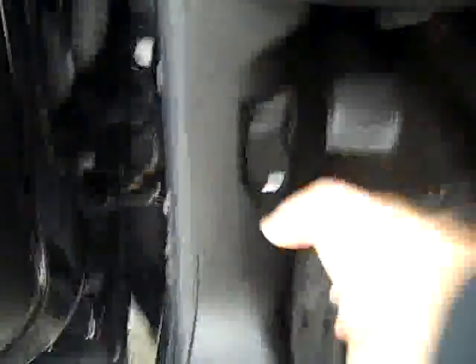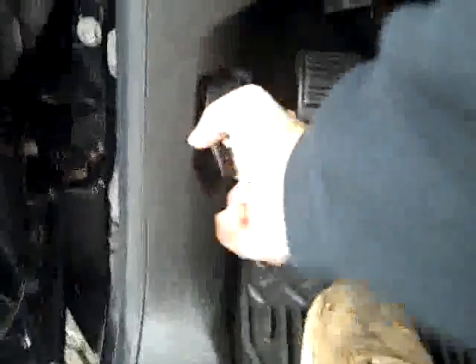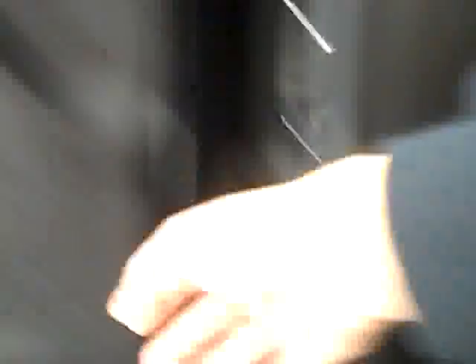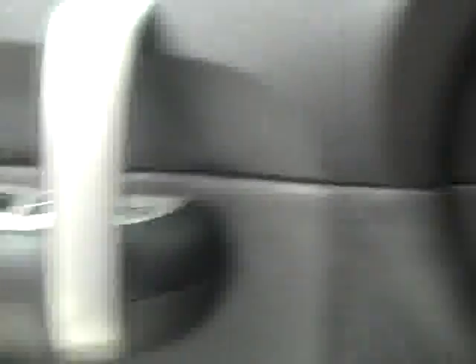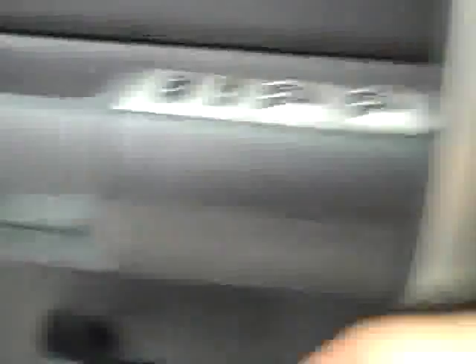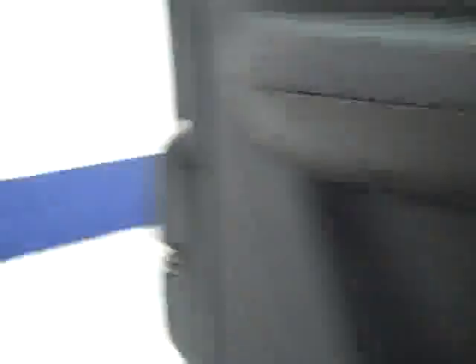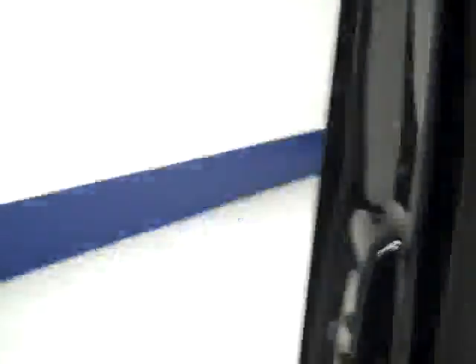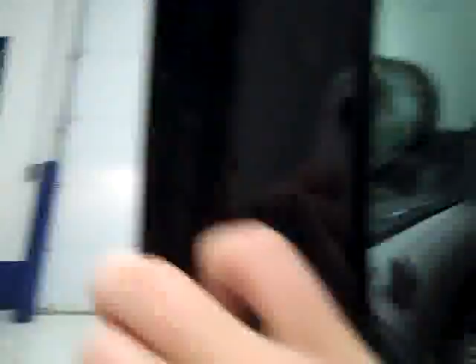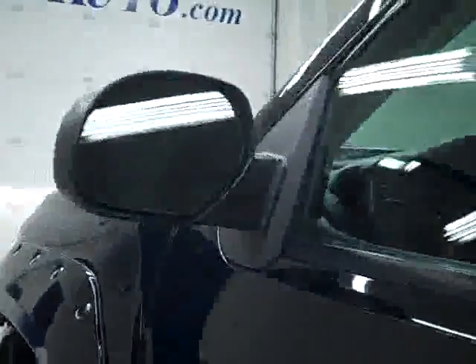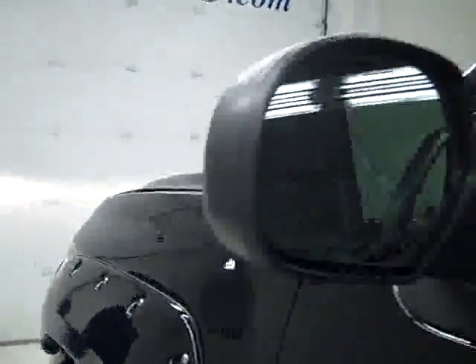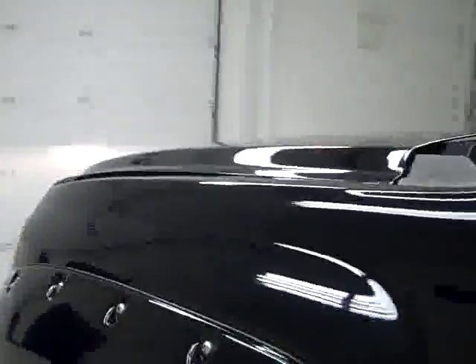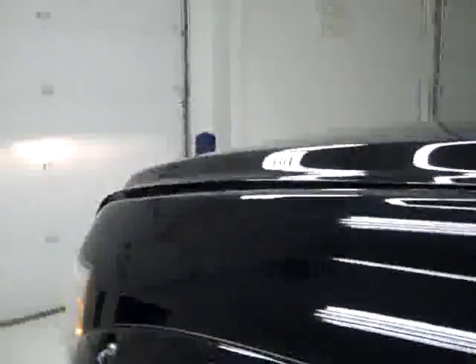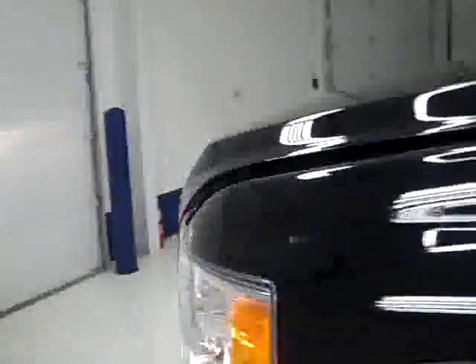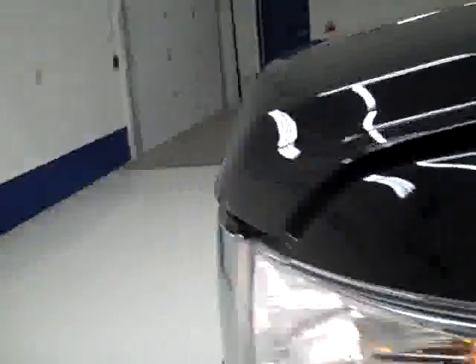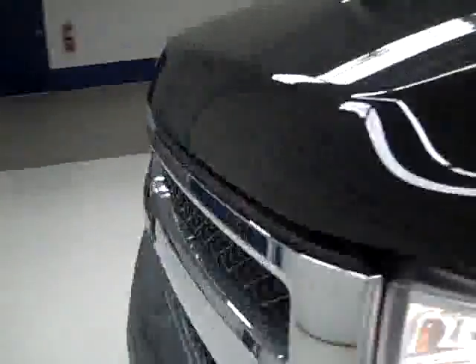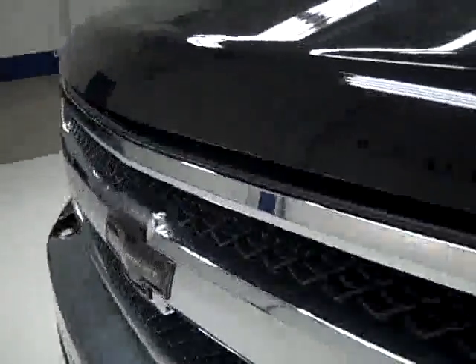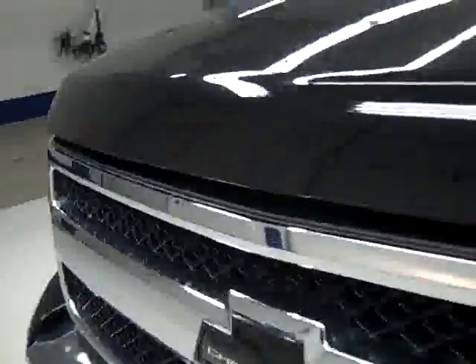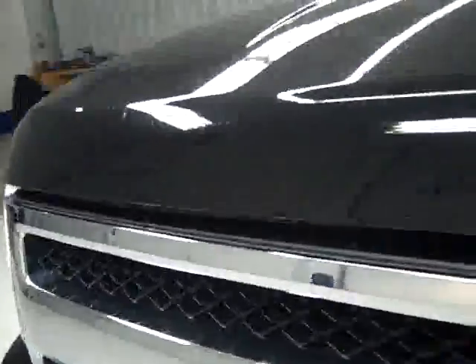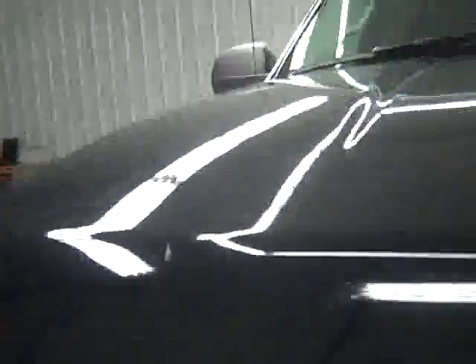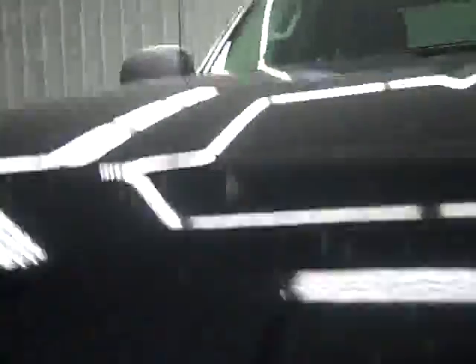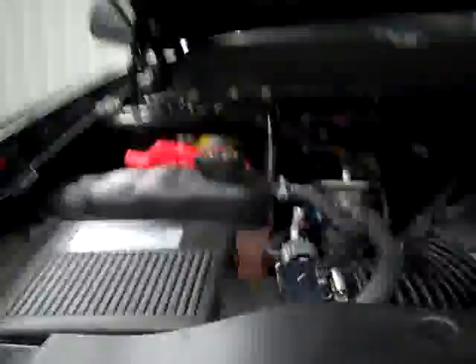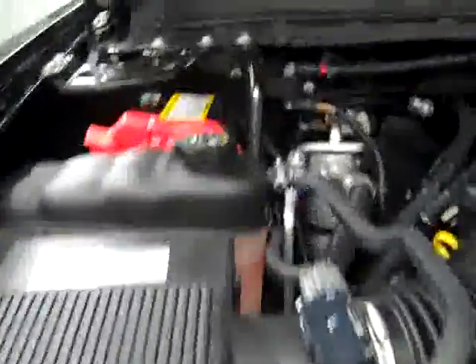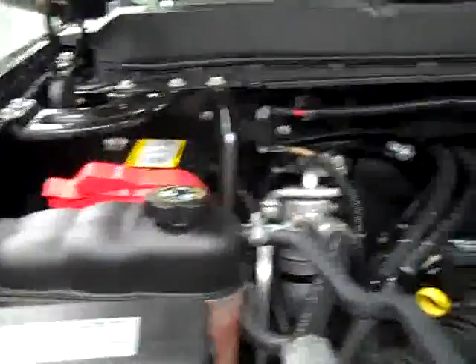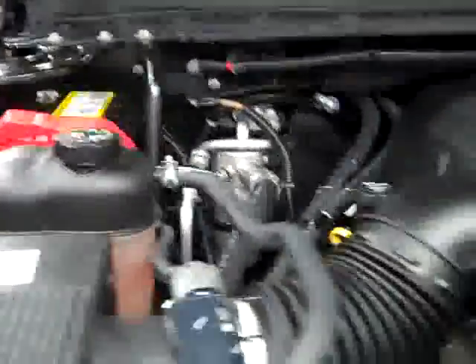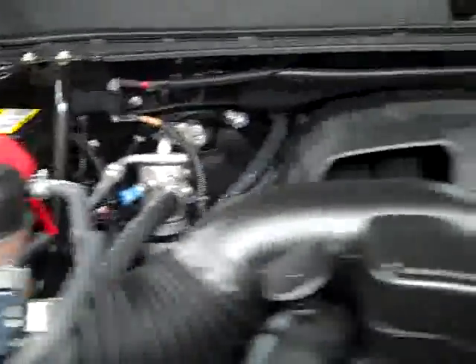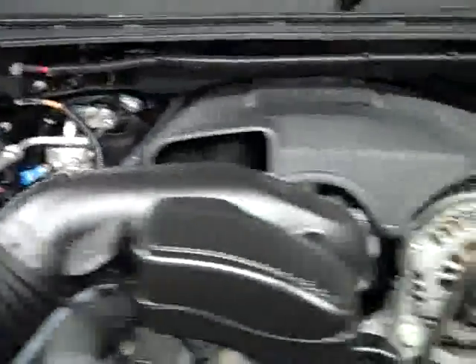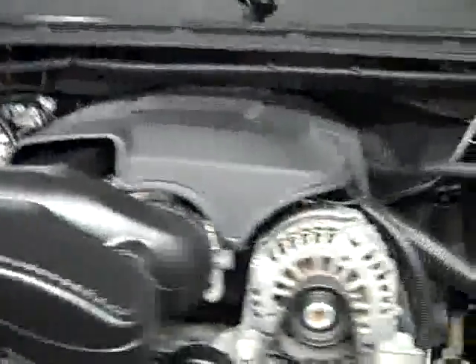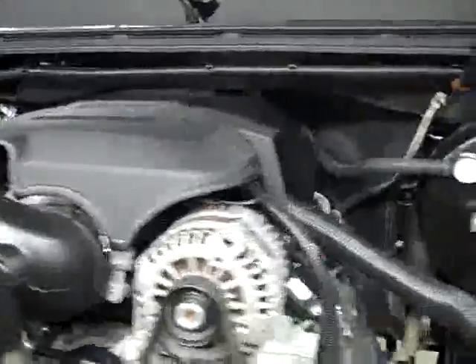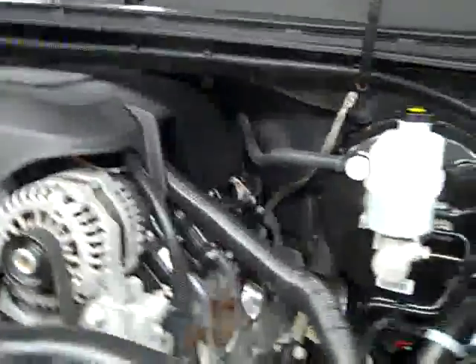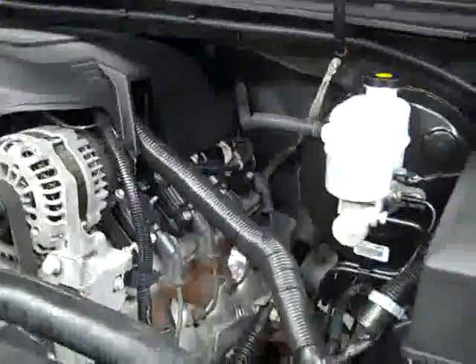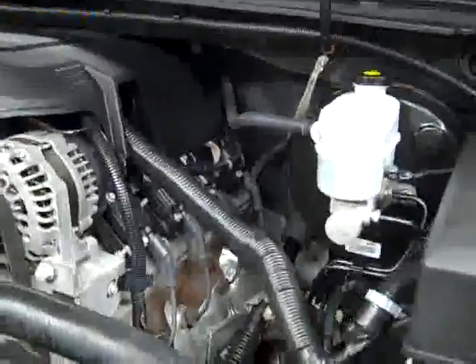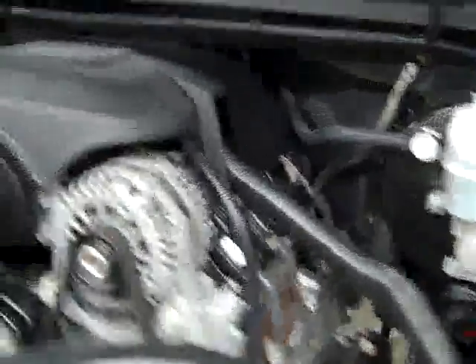Okay, interior looks good. Let's take a look under the hood. Under the hood it's a nice clean engine bay and it's running very smoothly.